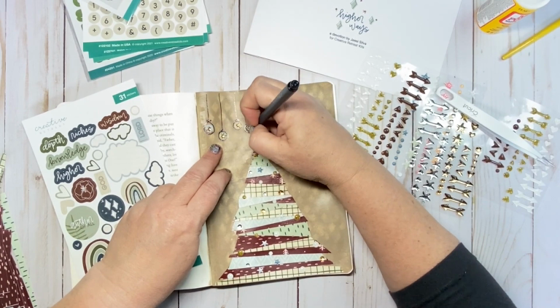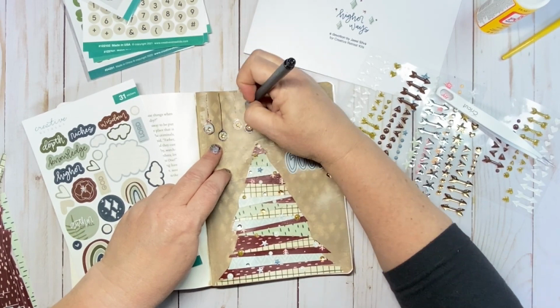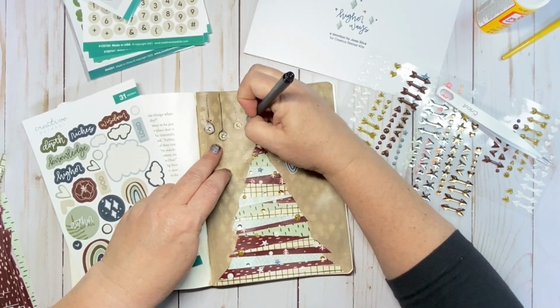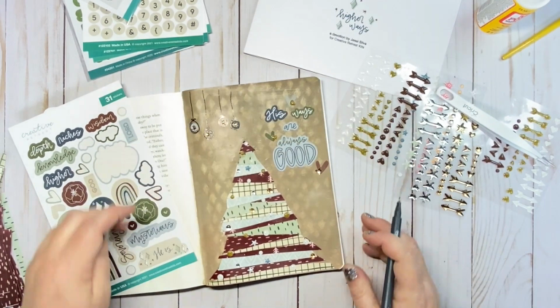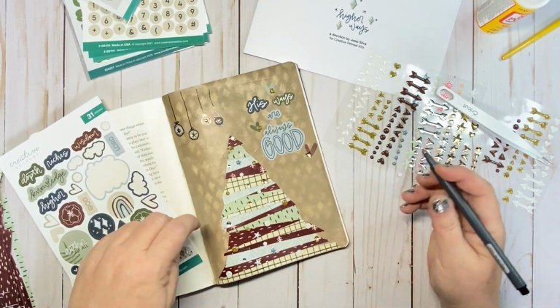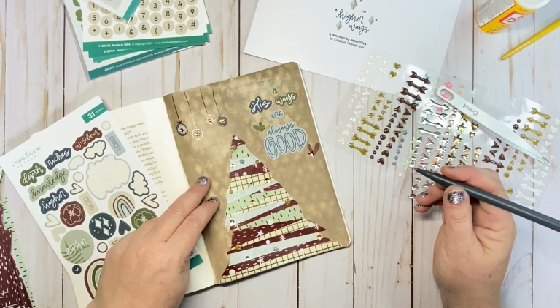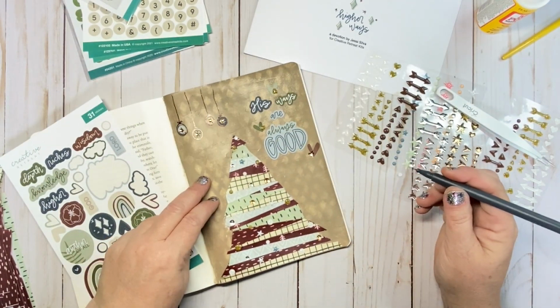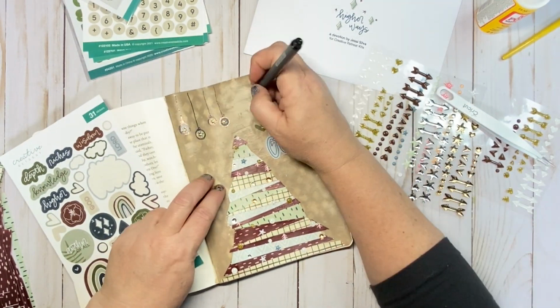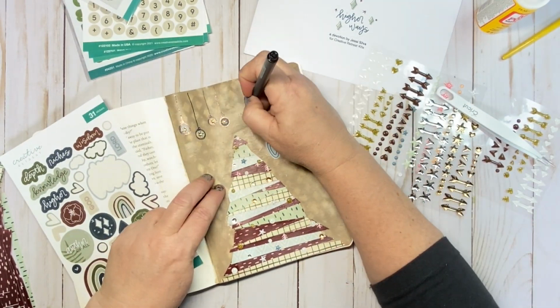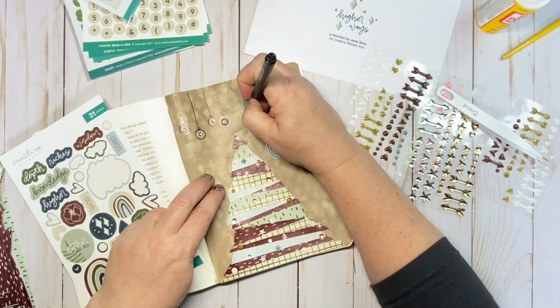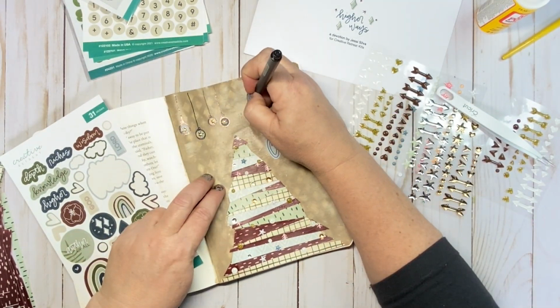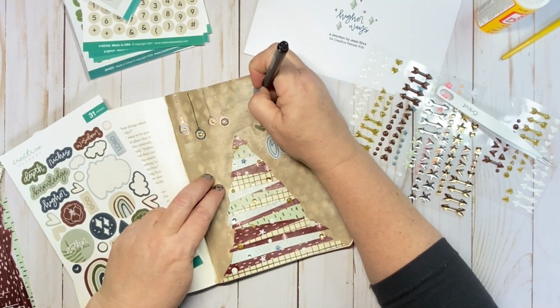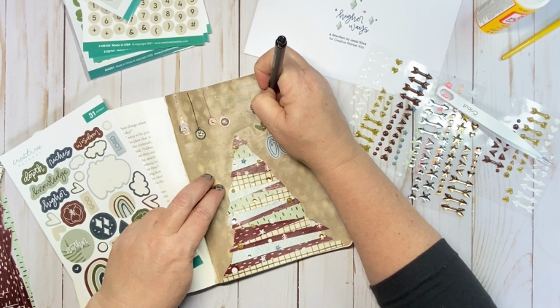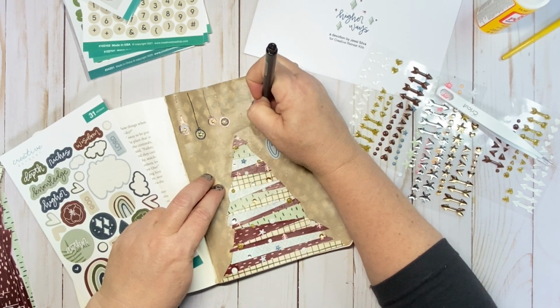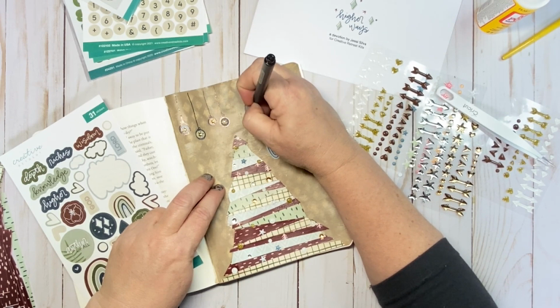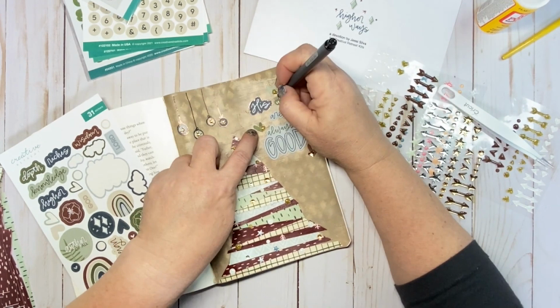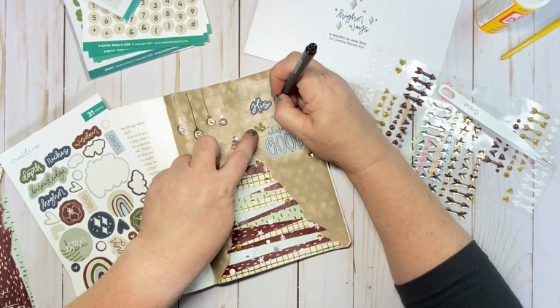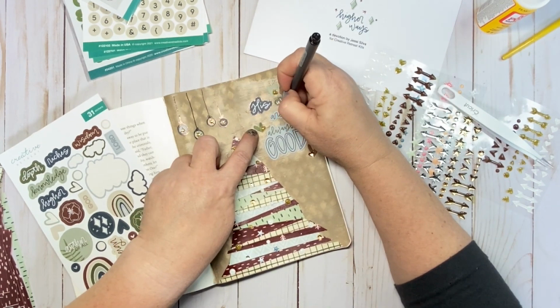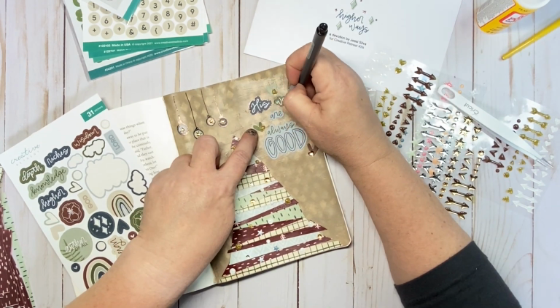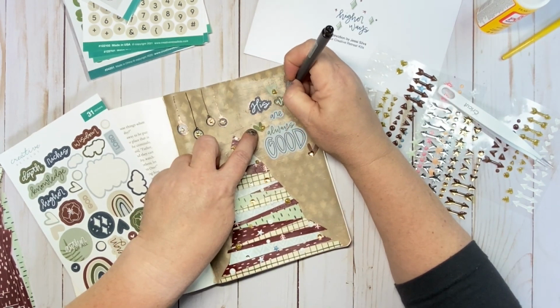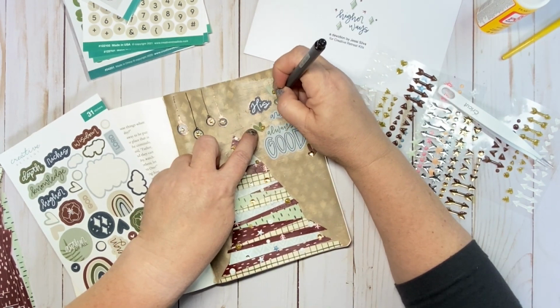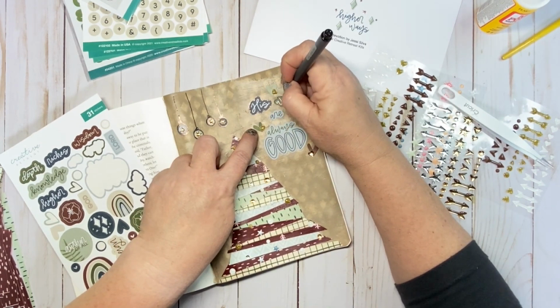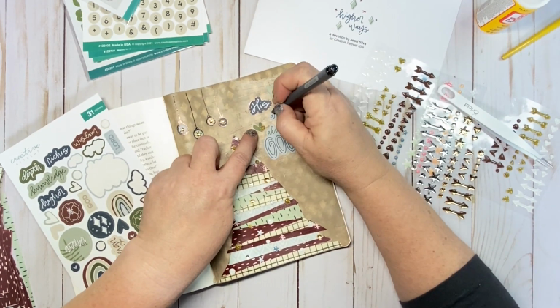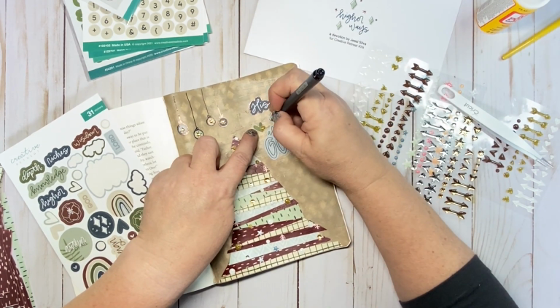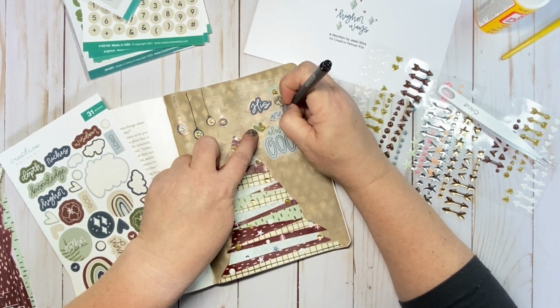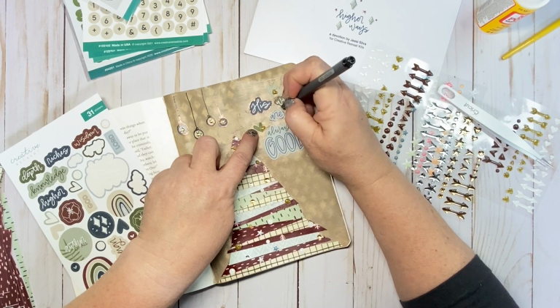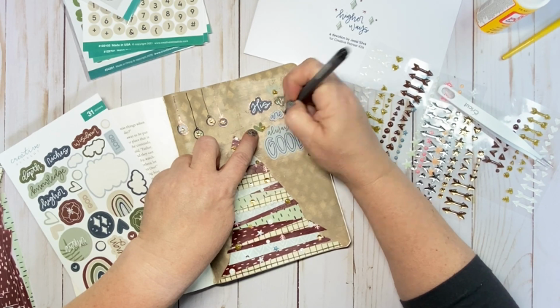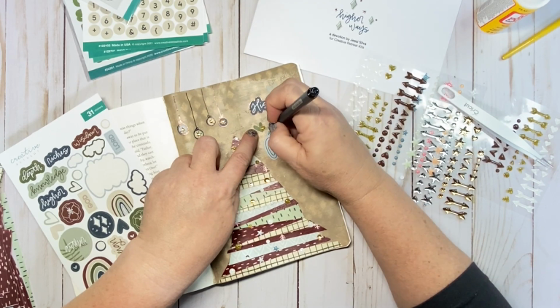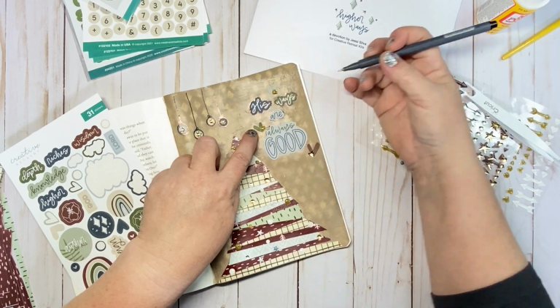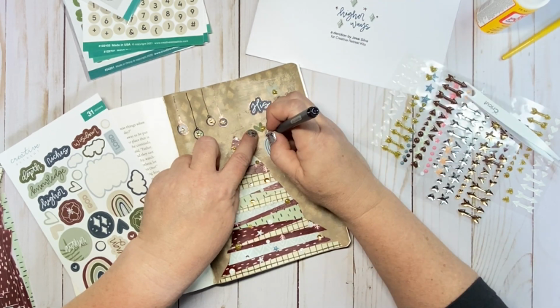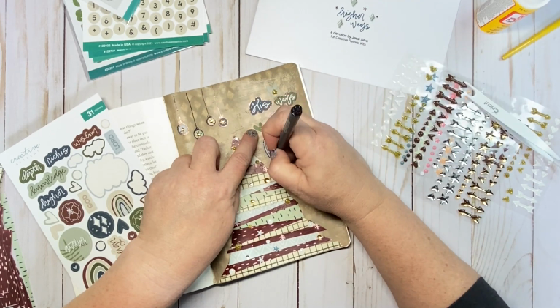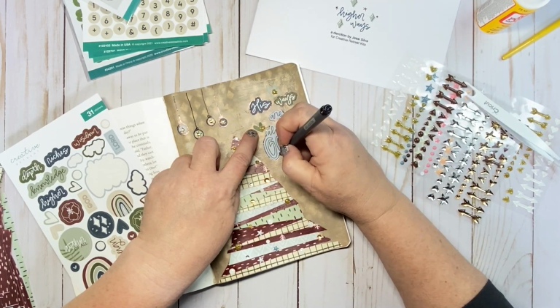I've had fun with this crafty little page and I'm looking forward to my reflection journal with this kit. If you'd like to join me with the Higher Ways kit, I'll put a link in the notes below. I've enjoyed being with you today and I hope you all have a wonderfully blessed day.